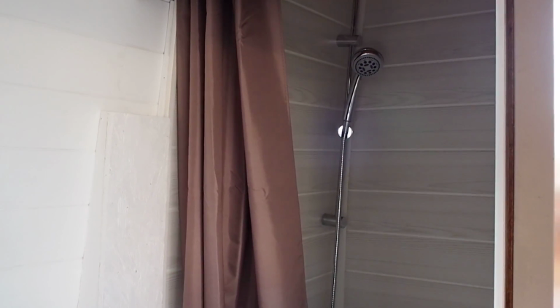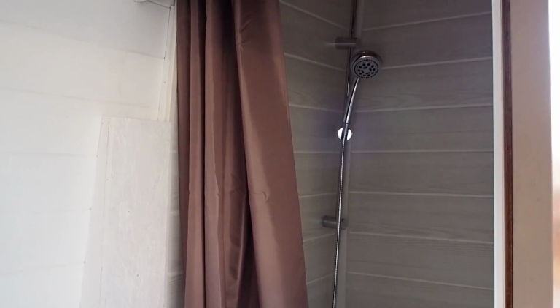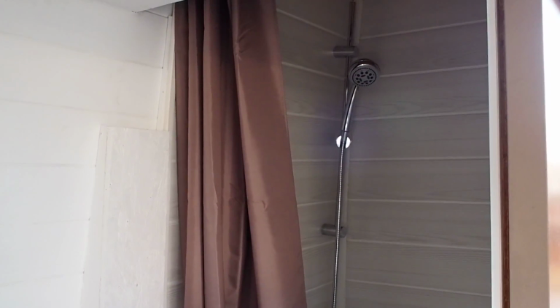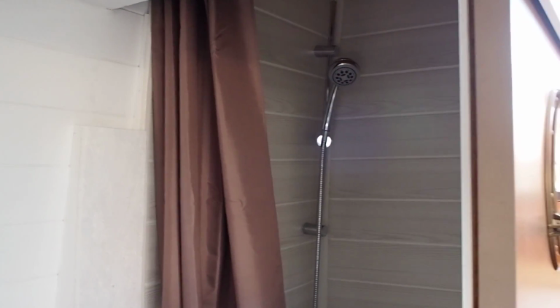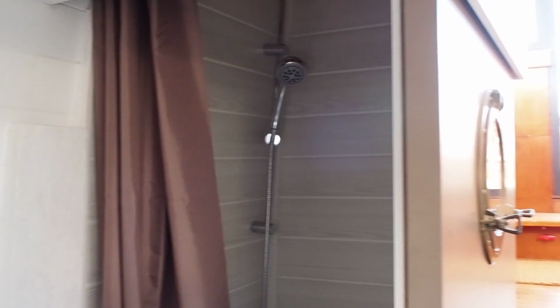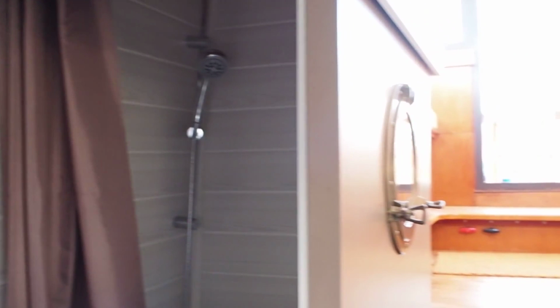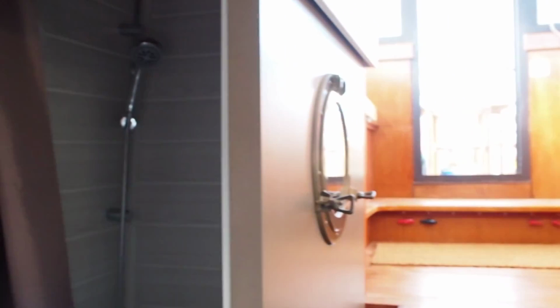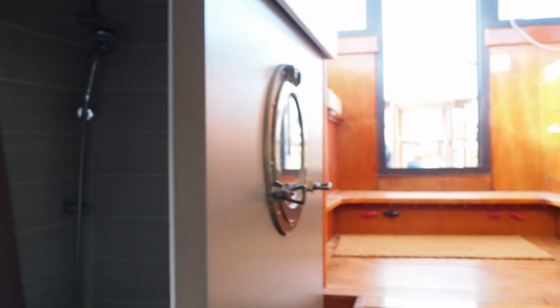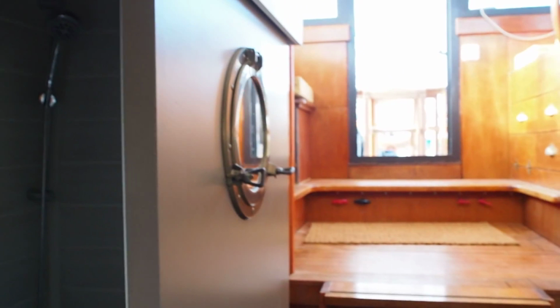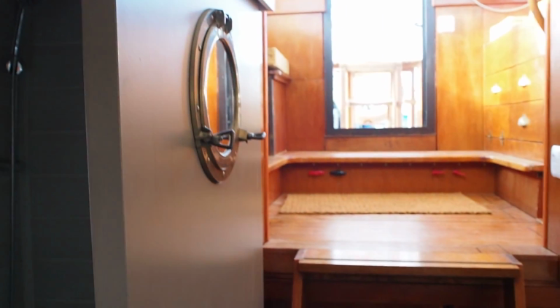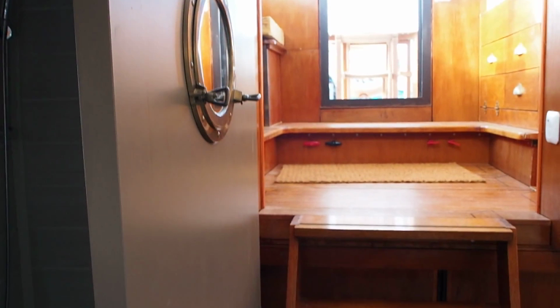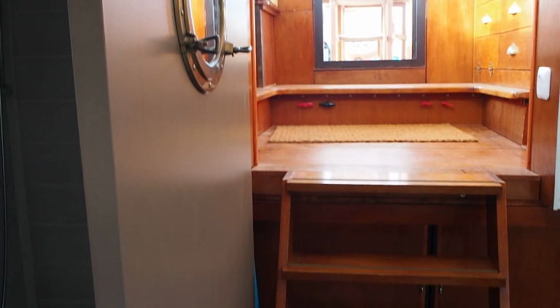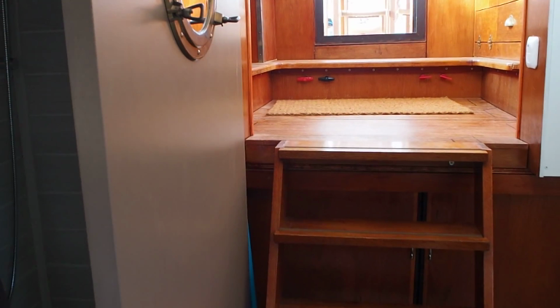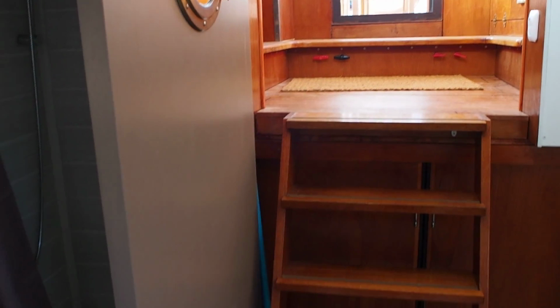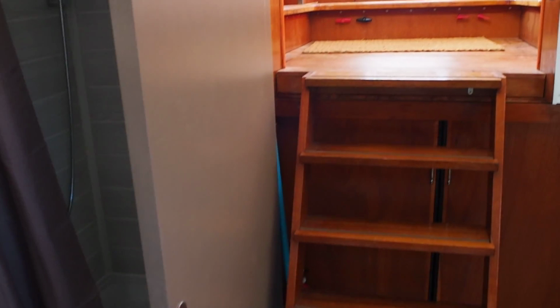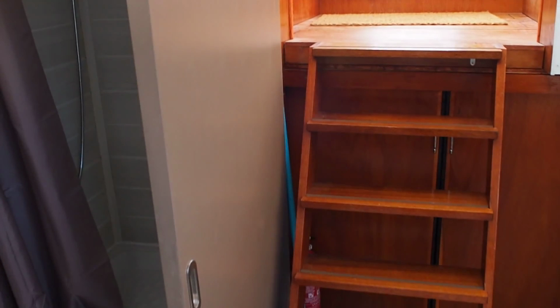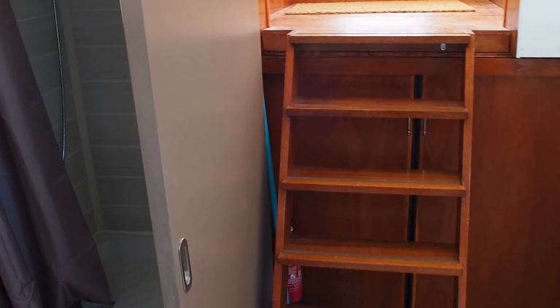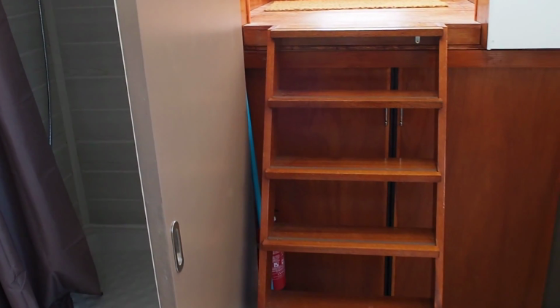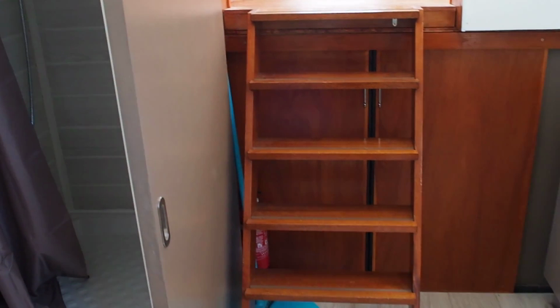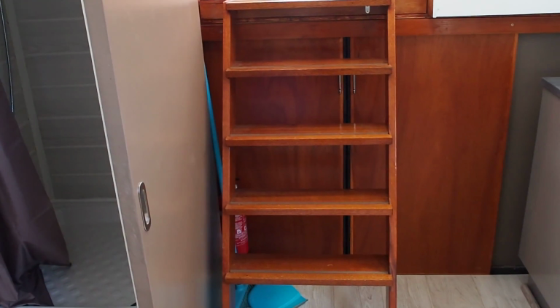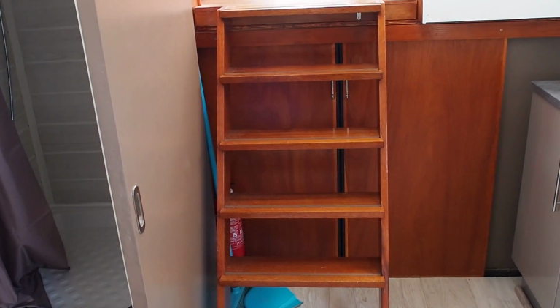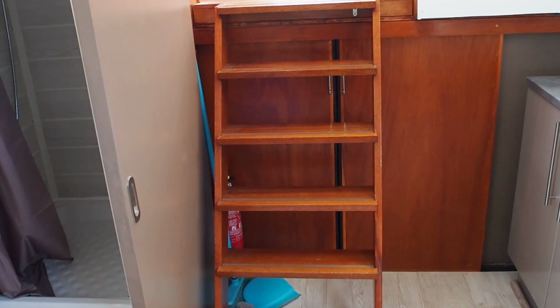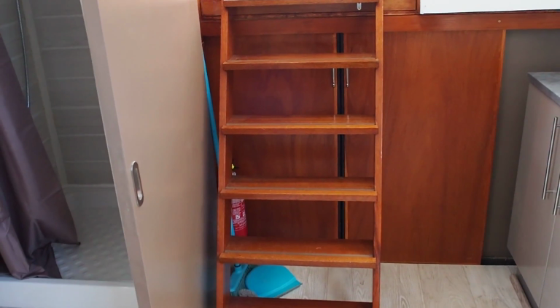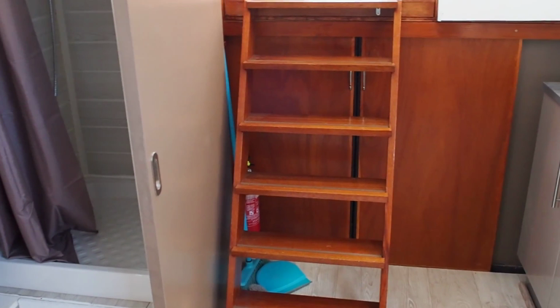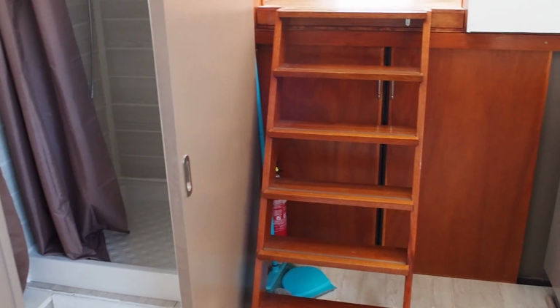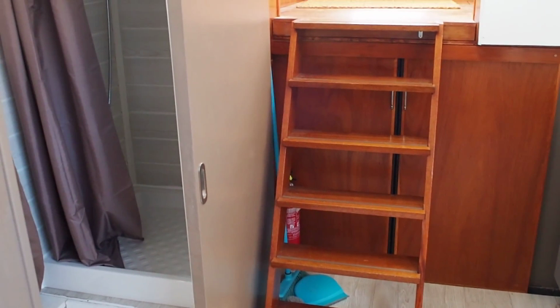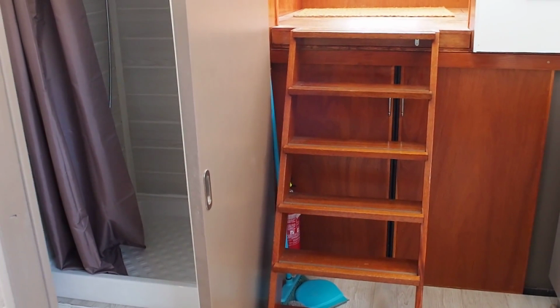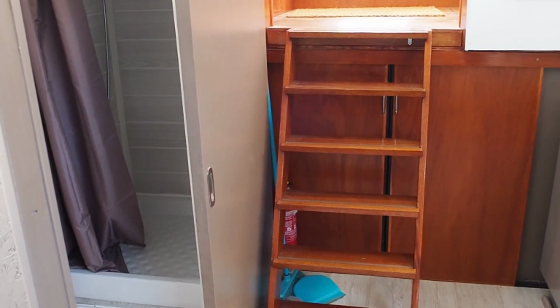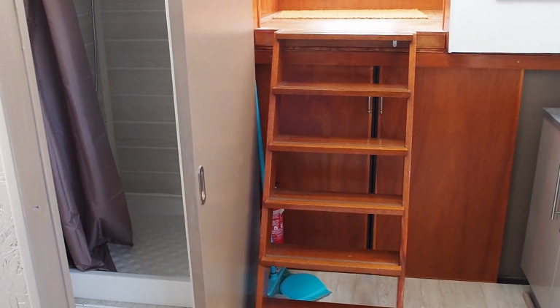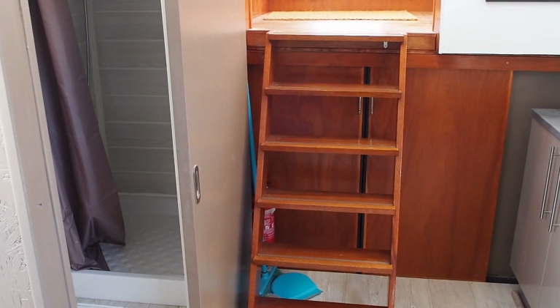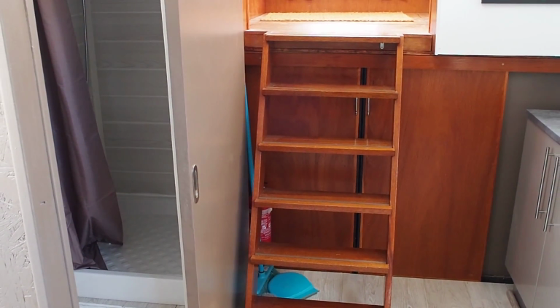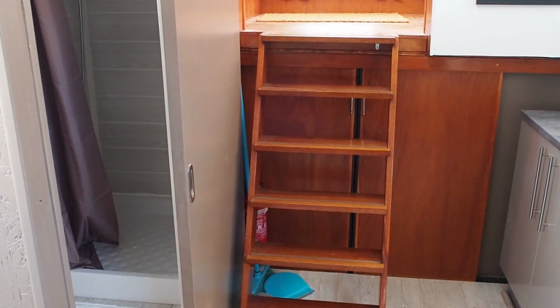I'm James, Boat Shed Midi Canals. If you'd like some more information on this boat, please contact me through our site, which is BoatShedMidiCanals.com.